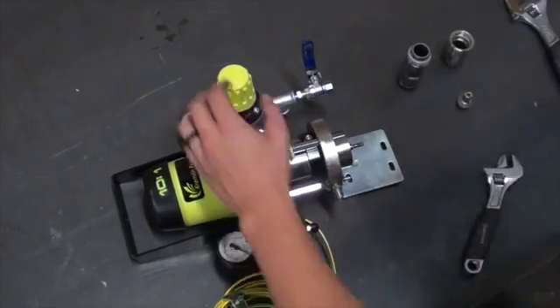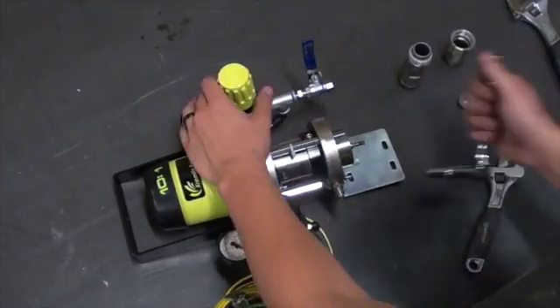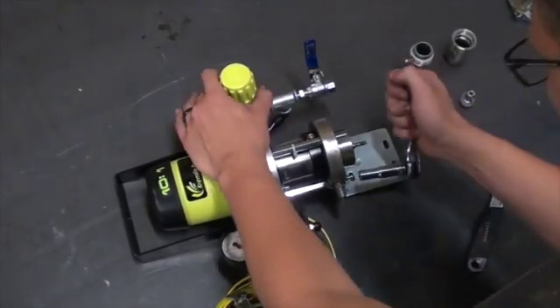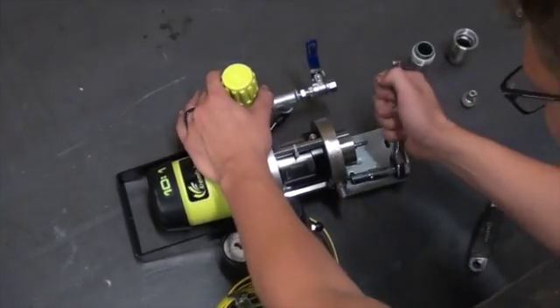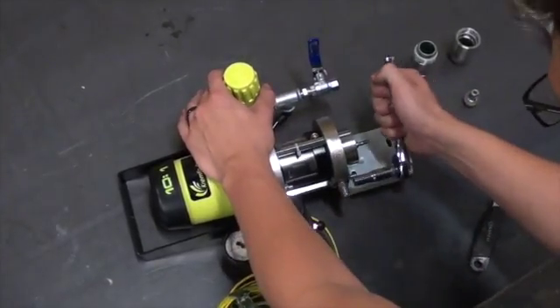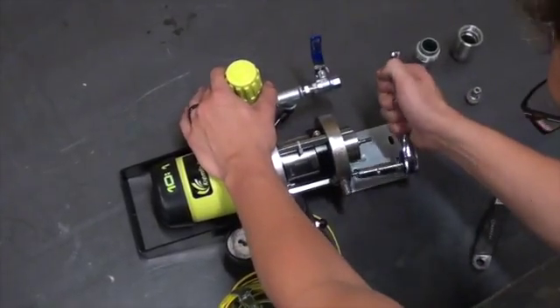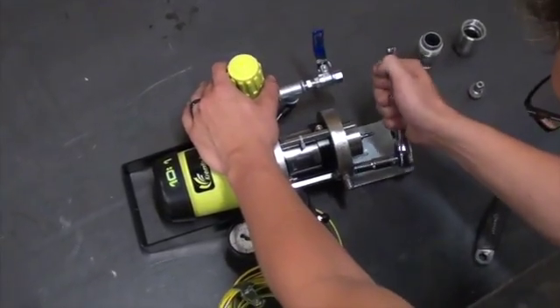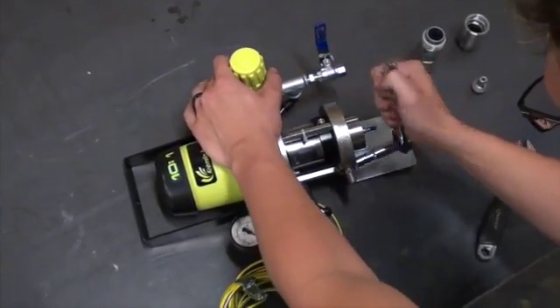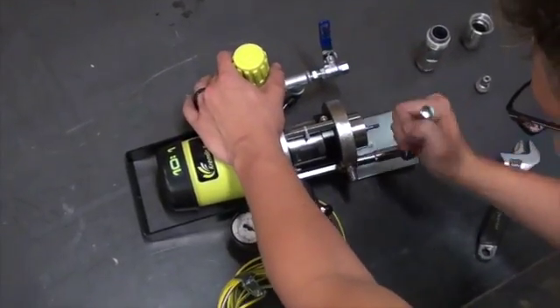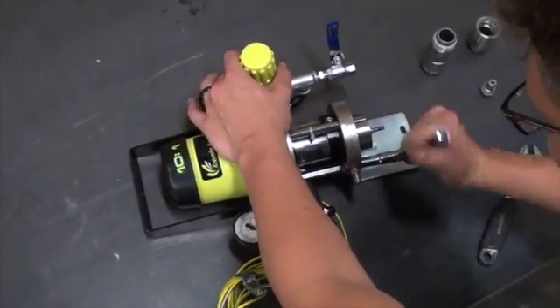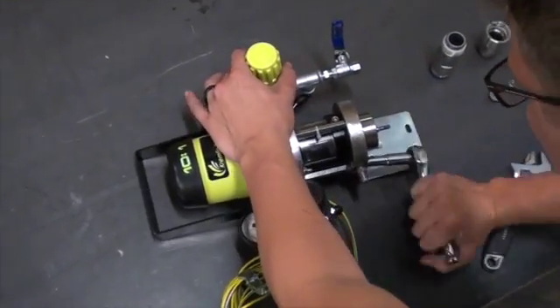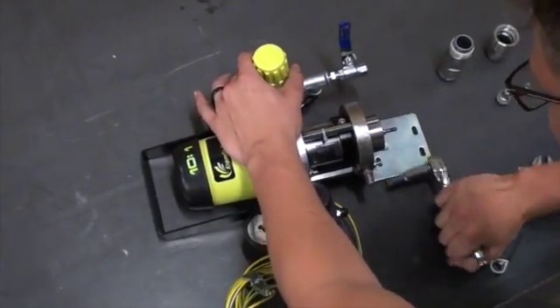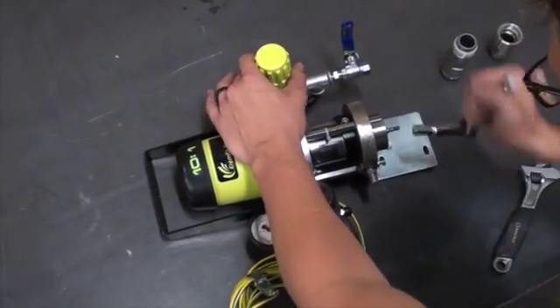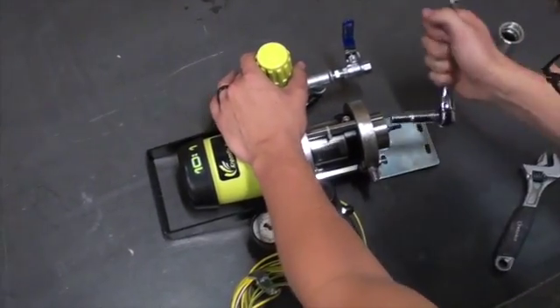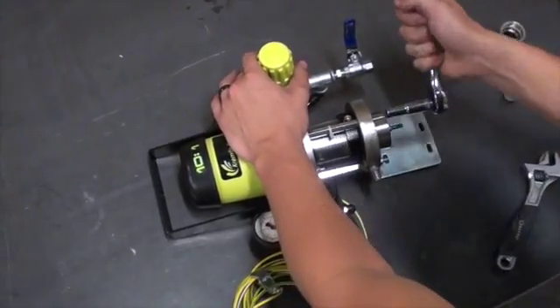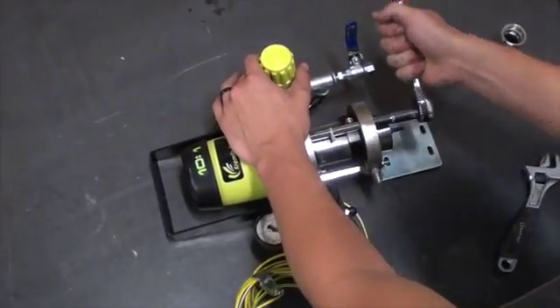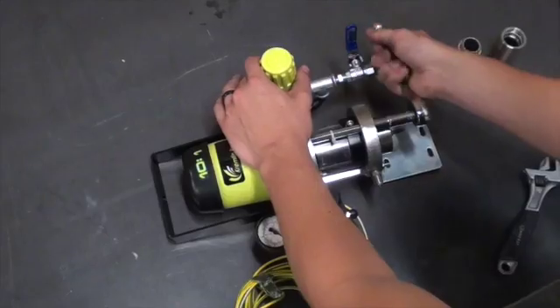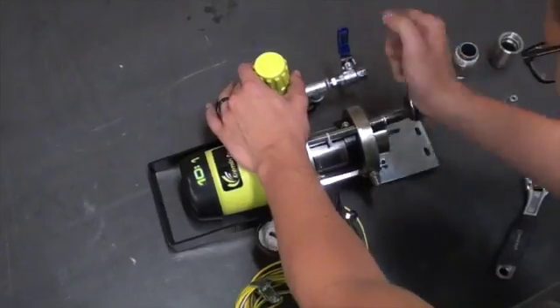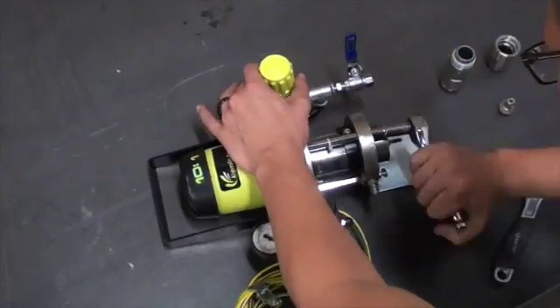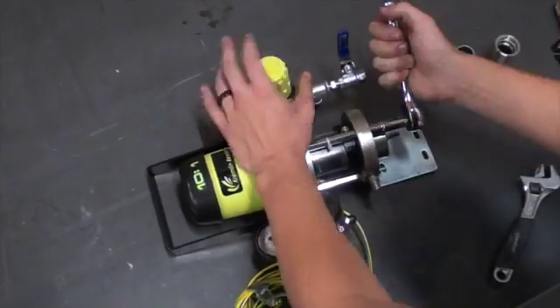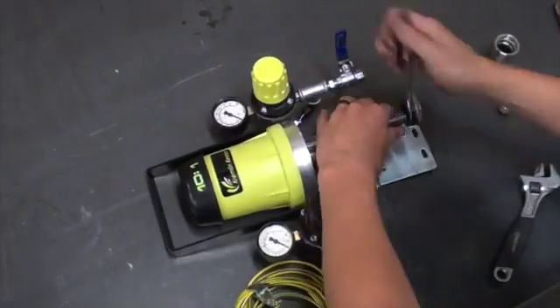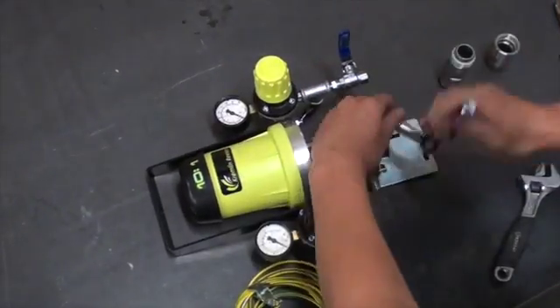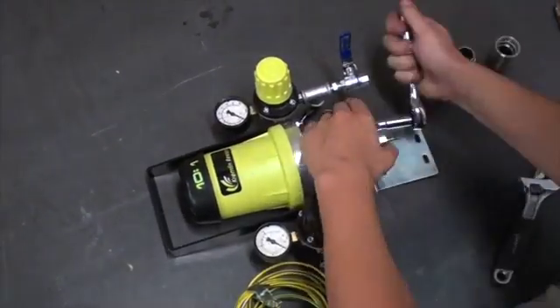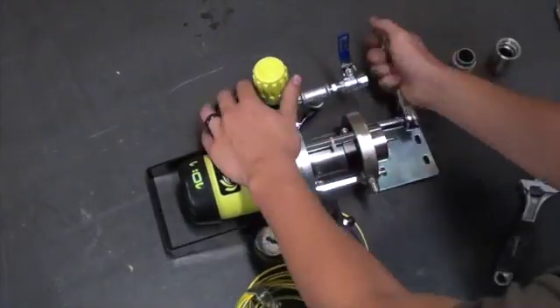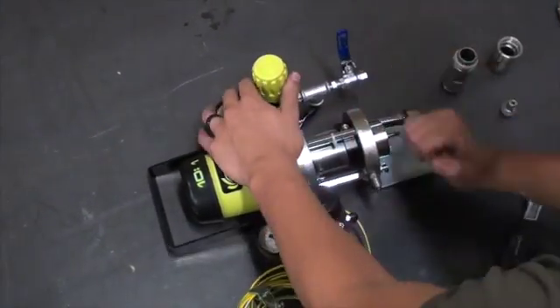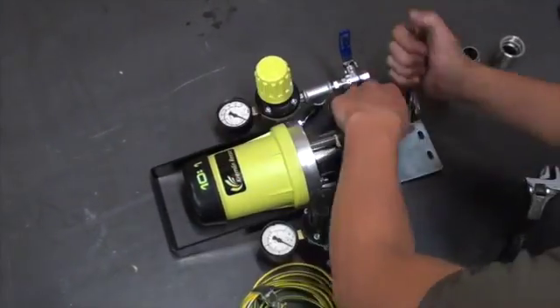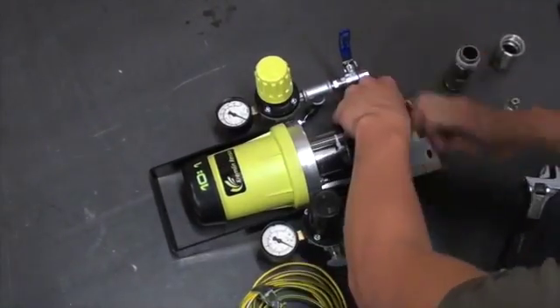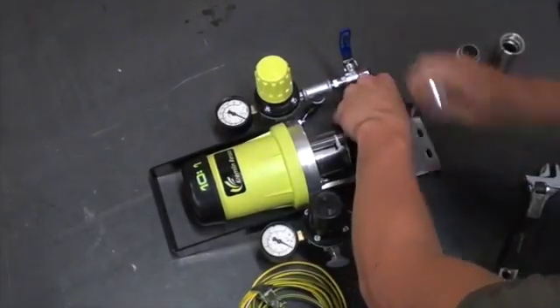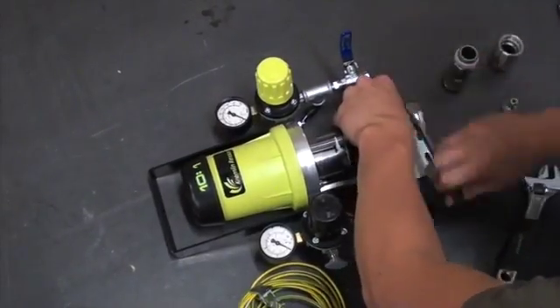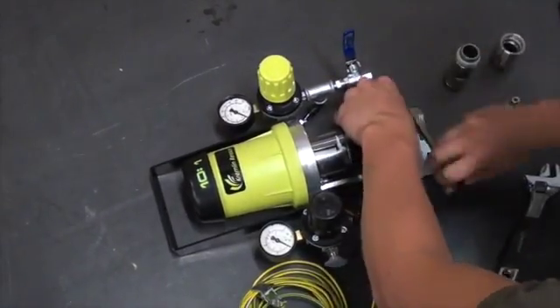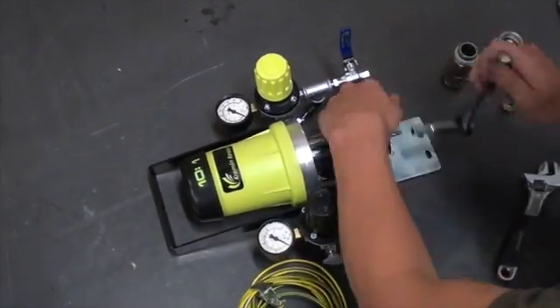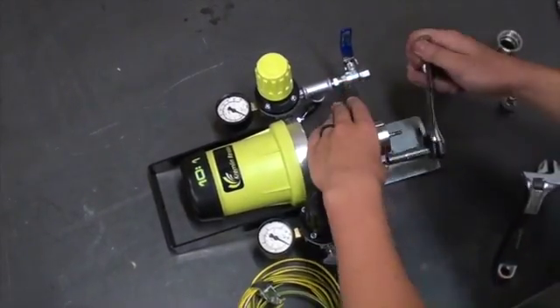Then using a 10mm socket wrench, you will be able to take three nuts off of the bottom in order to disconnect the outlet flange from the air sensor.